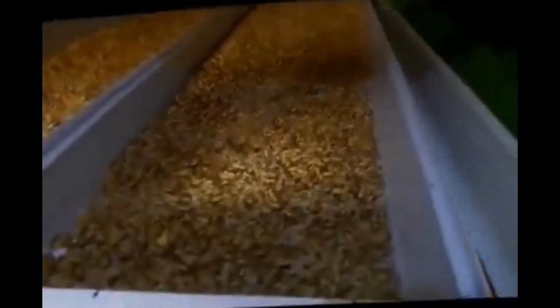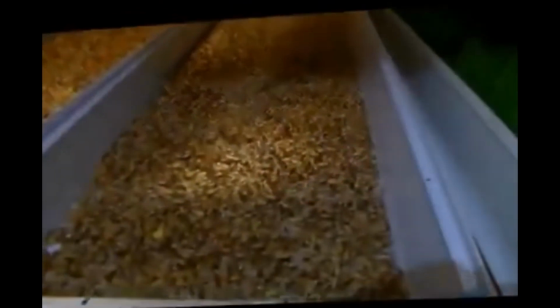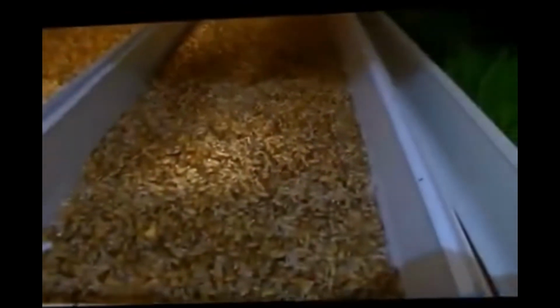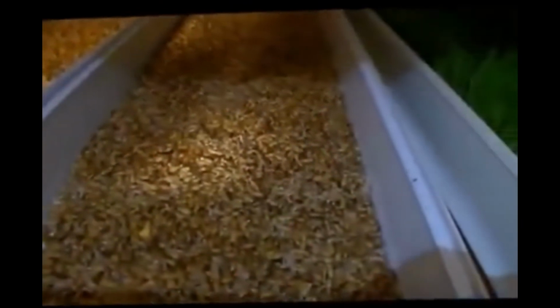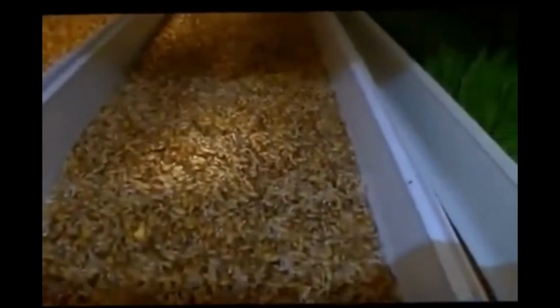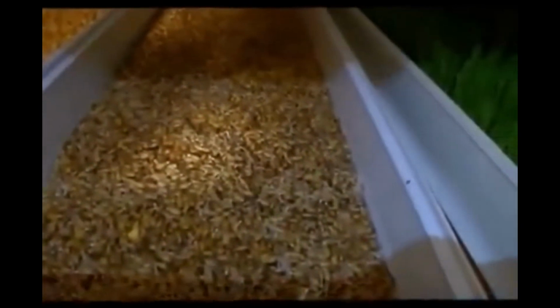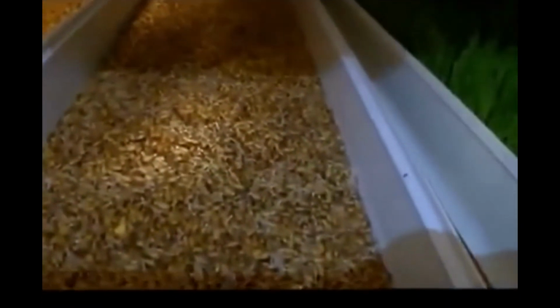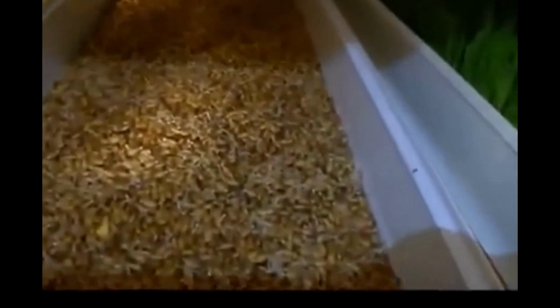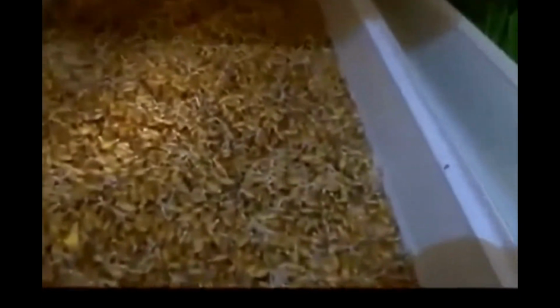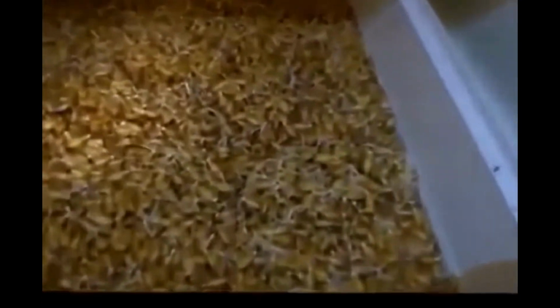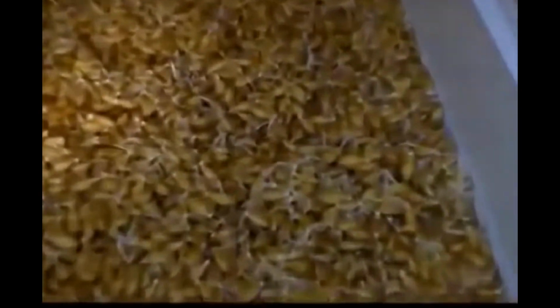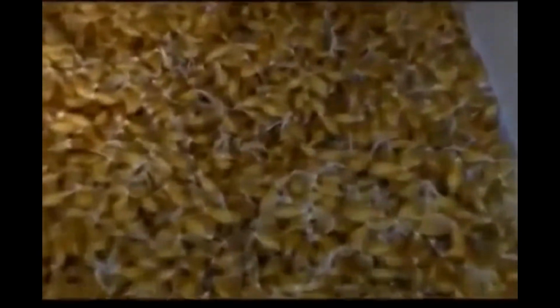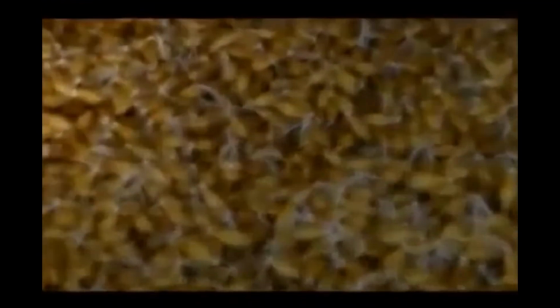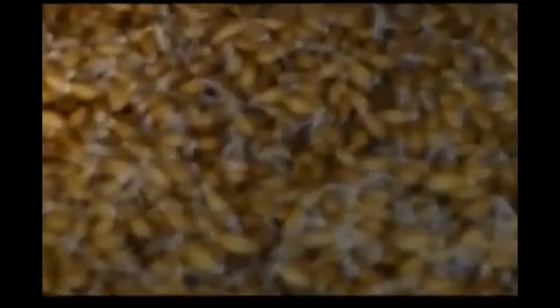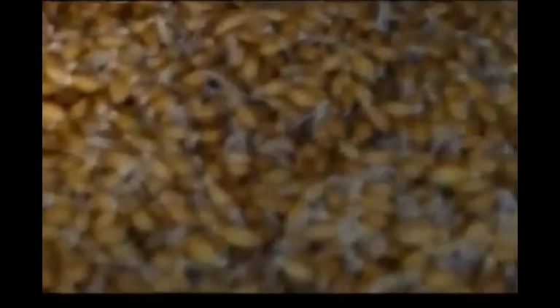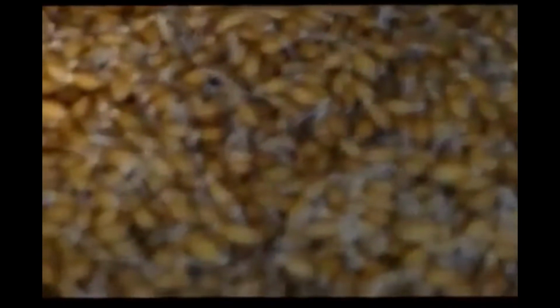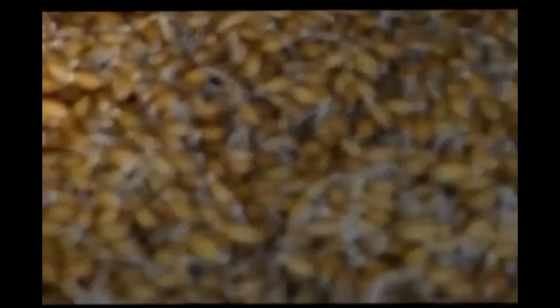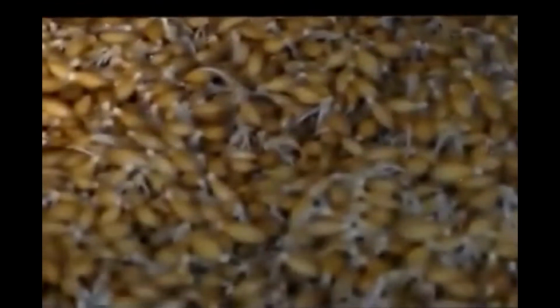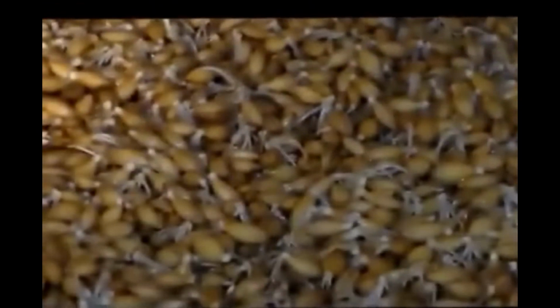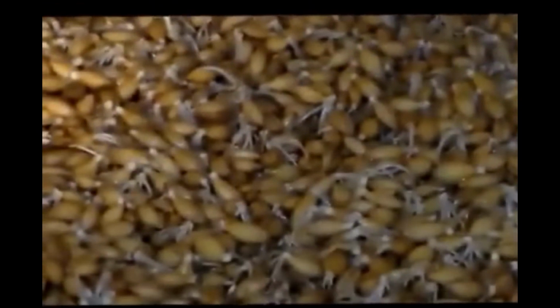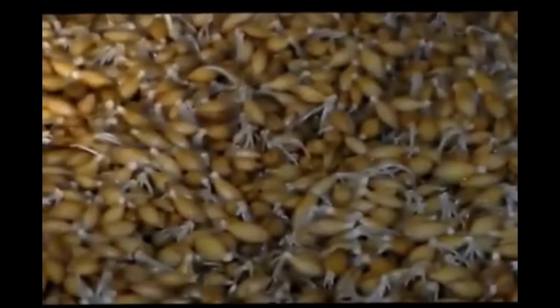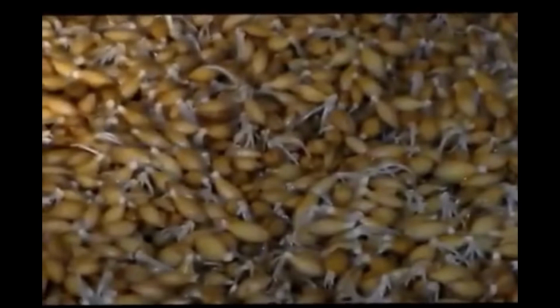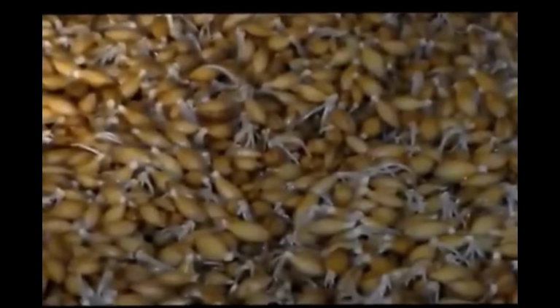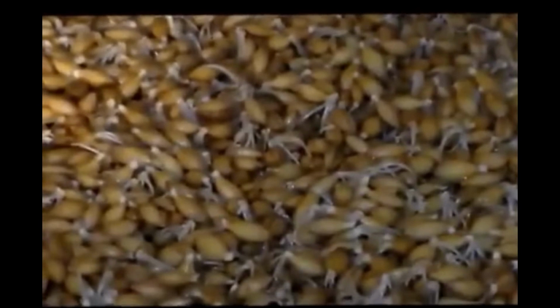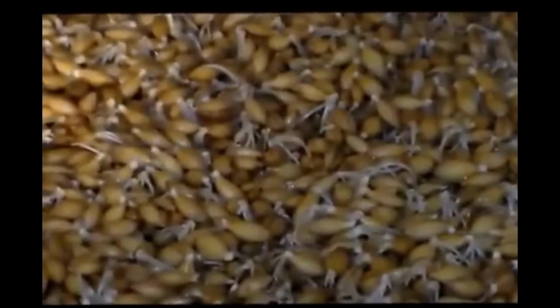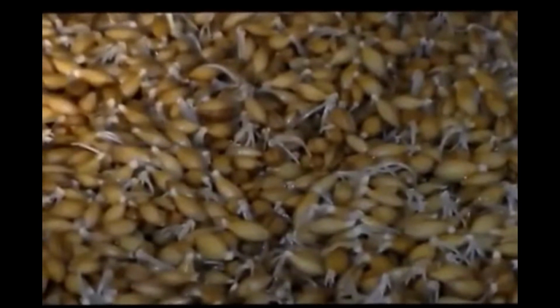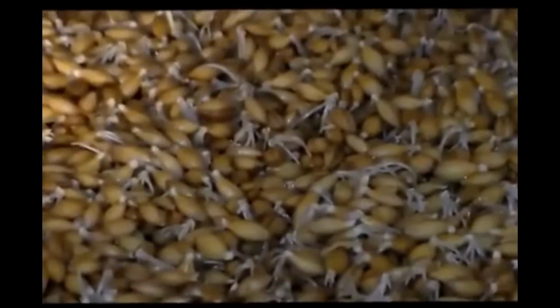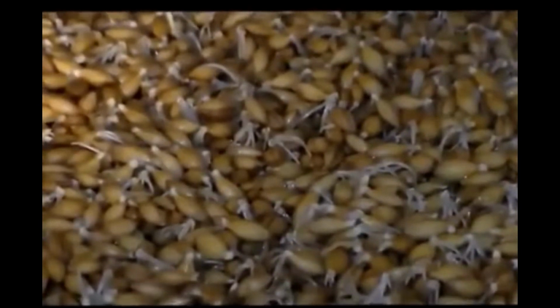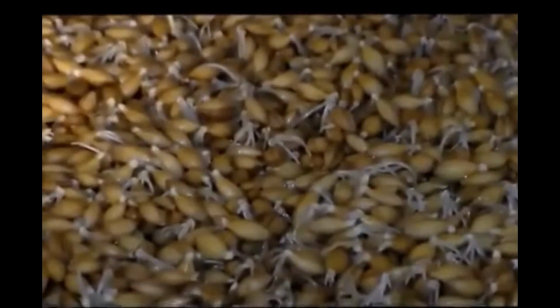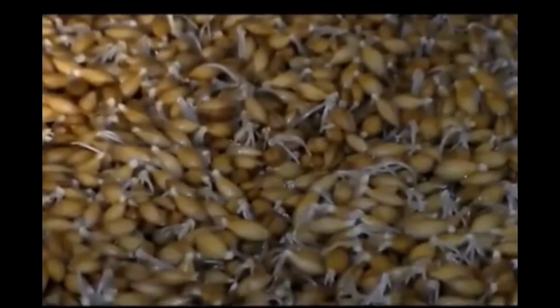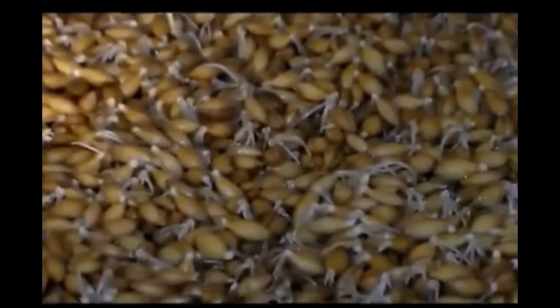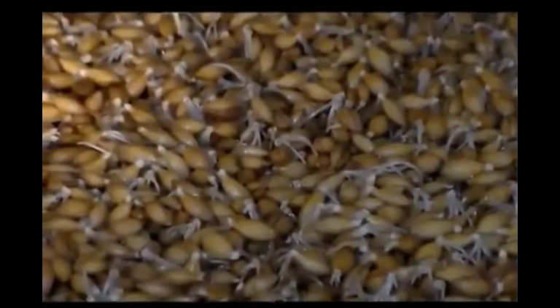This tray here was planted a day or so ago, and you can already see these — they're starting to sprout already.